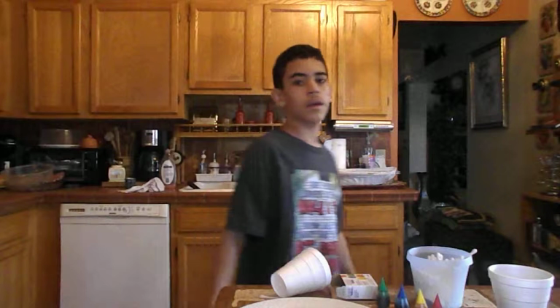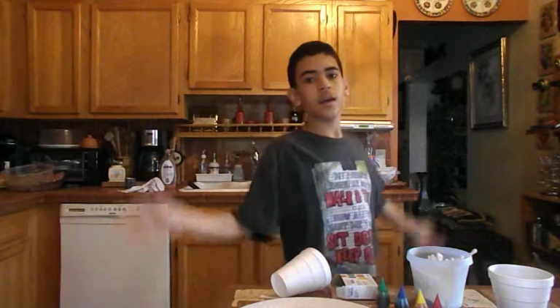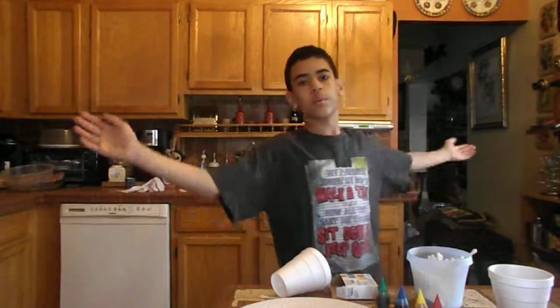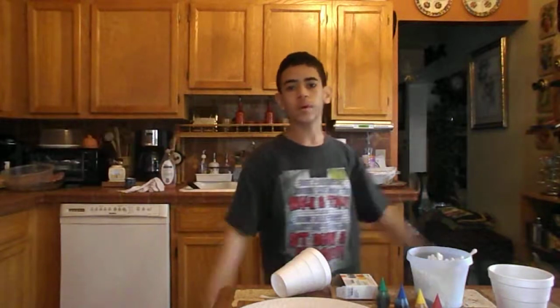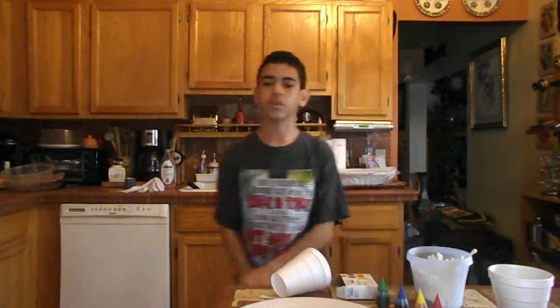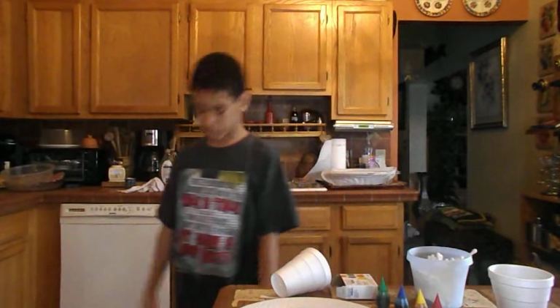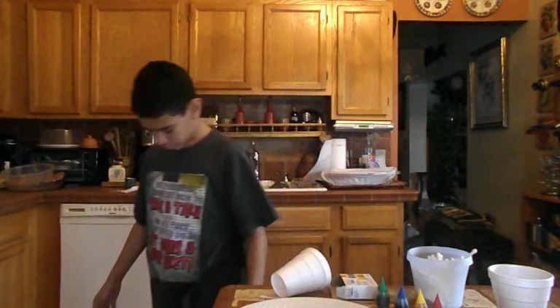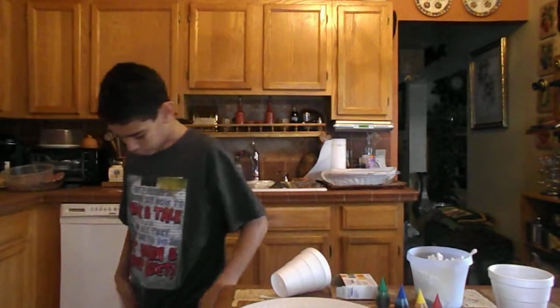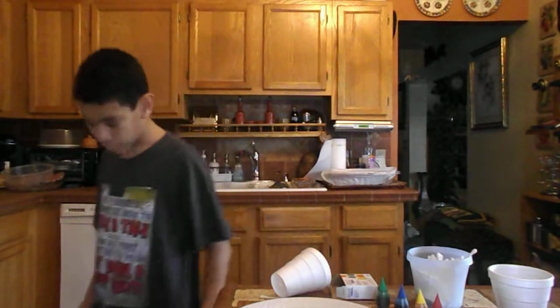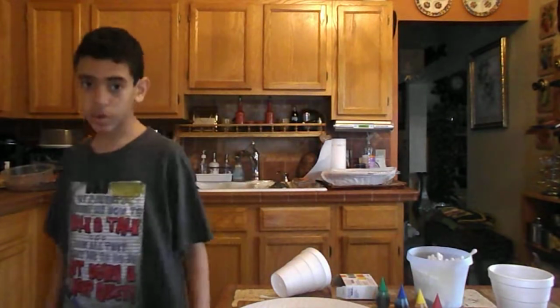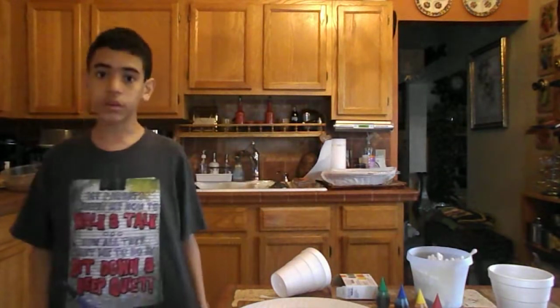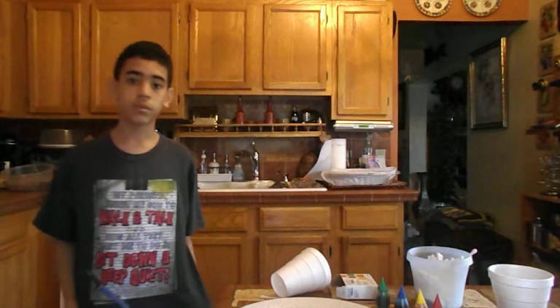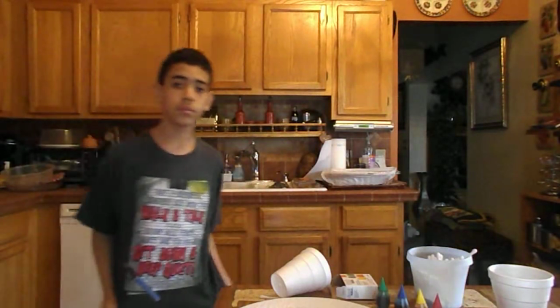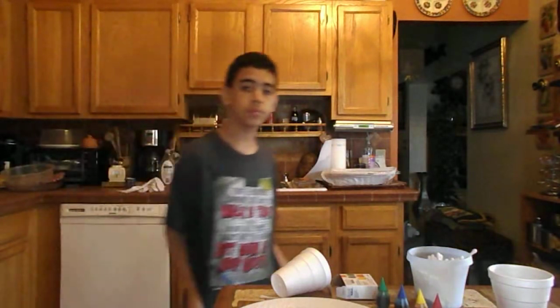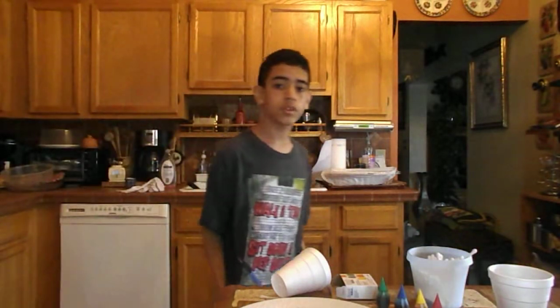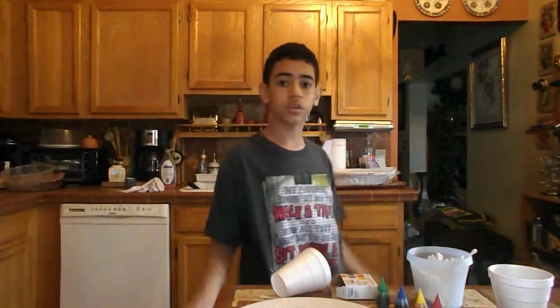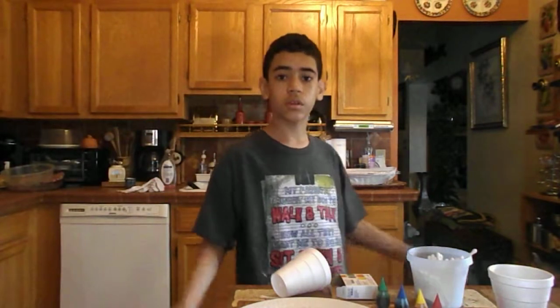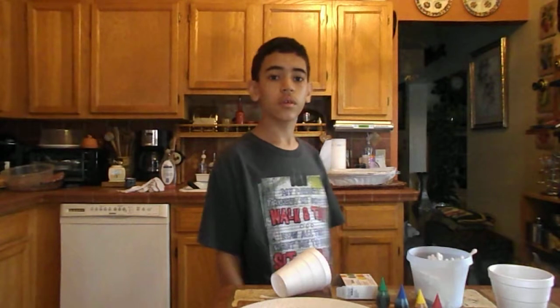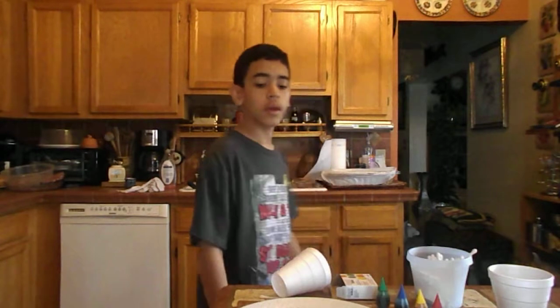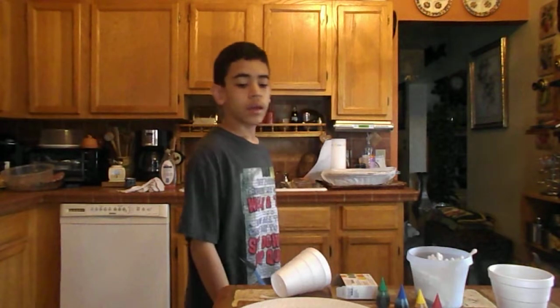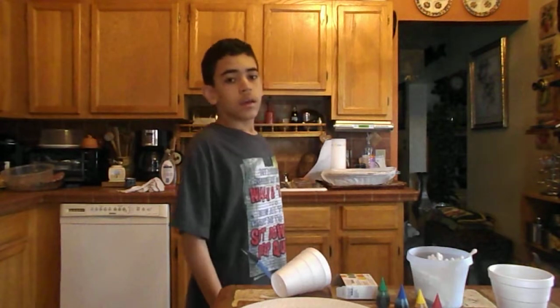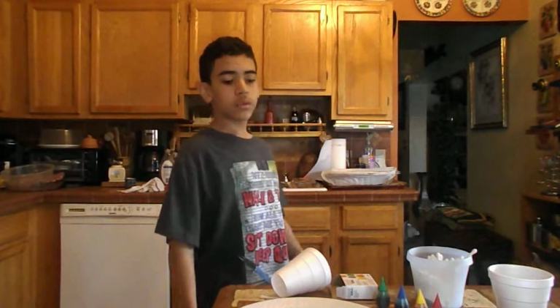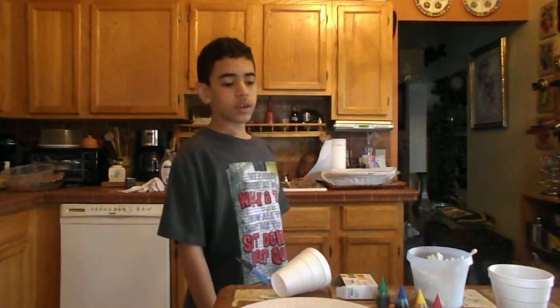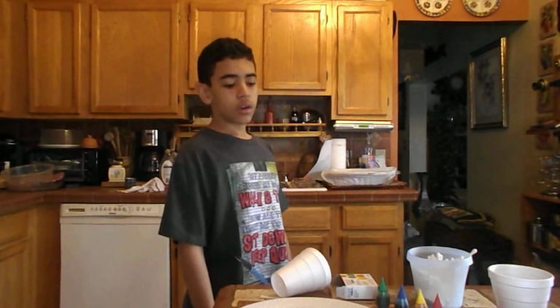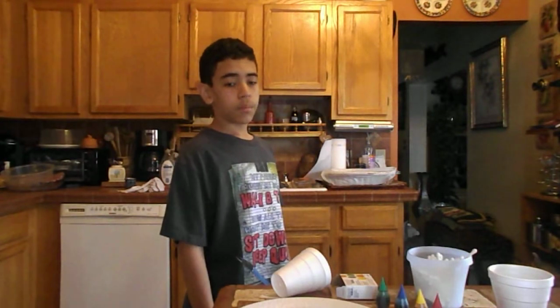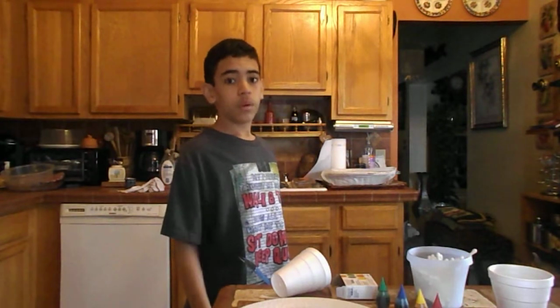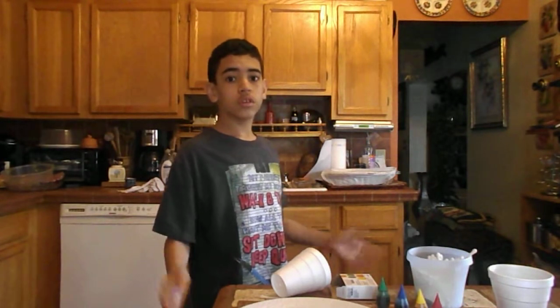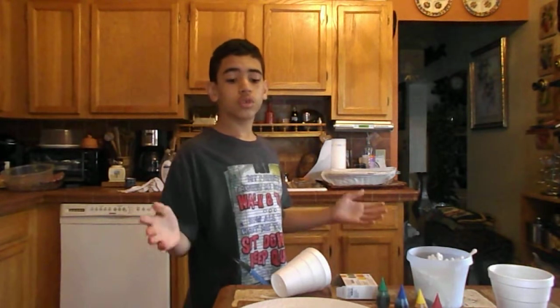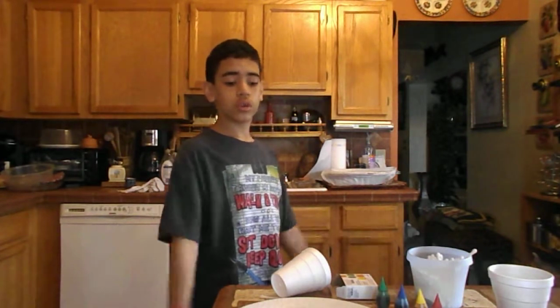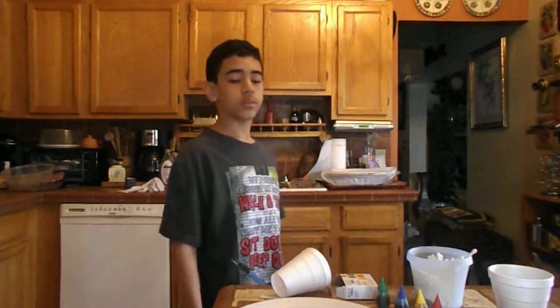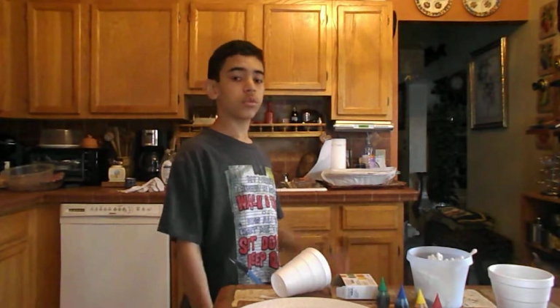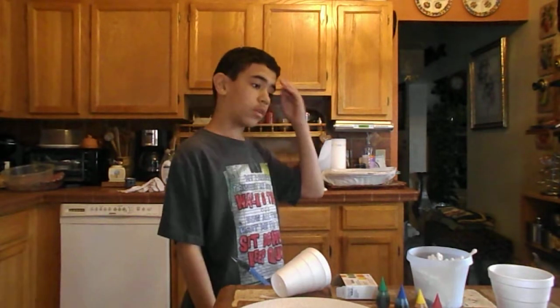Hey guys, my name is Fancy, and I'm wearing a shirt here. So guys, I want to show you guys some cool stuff.